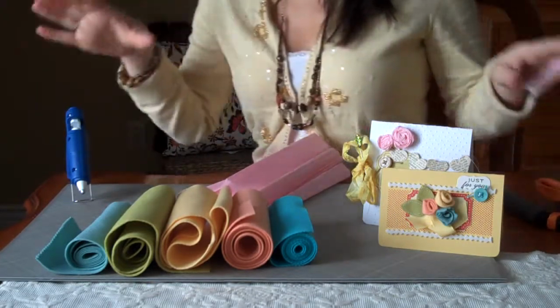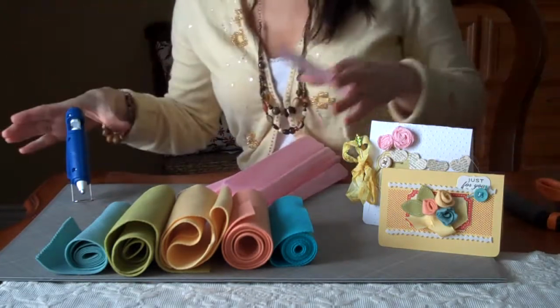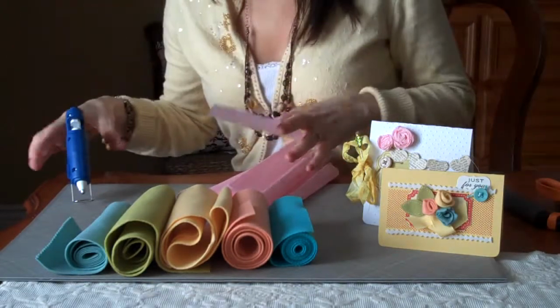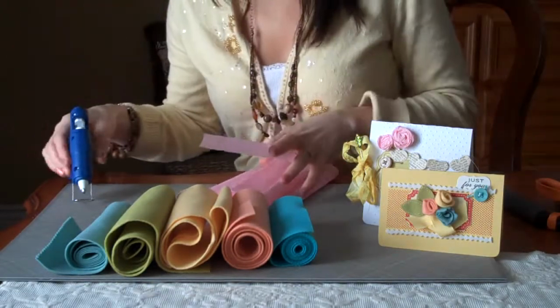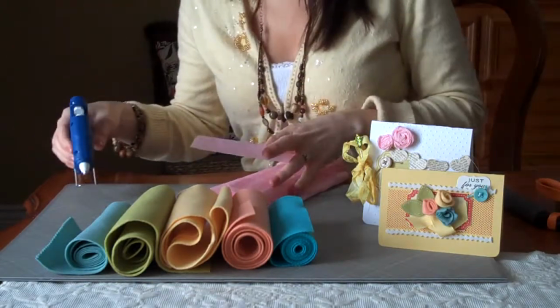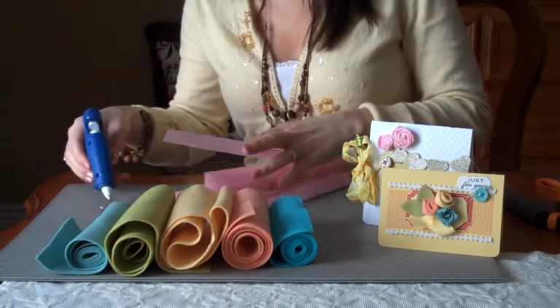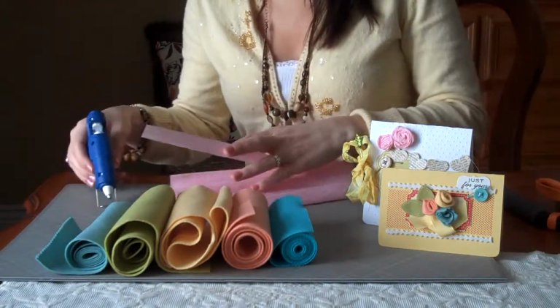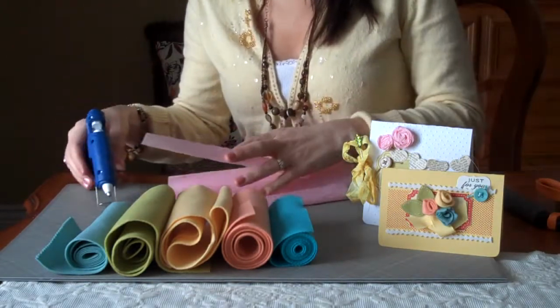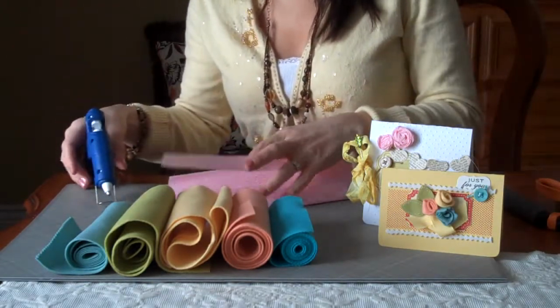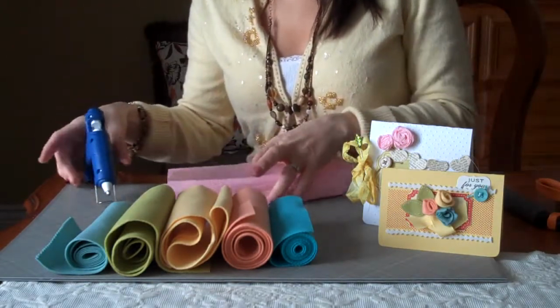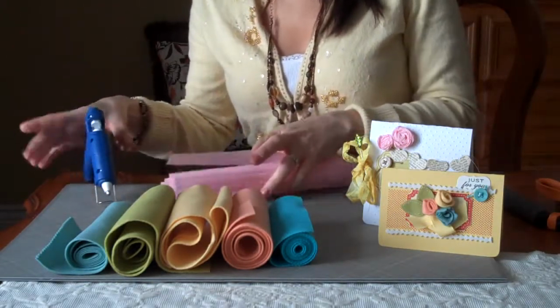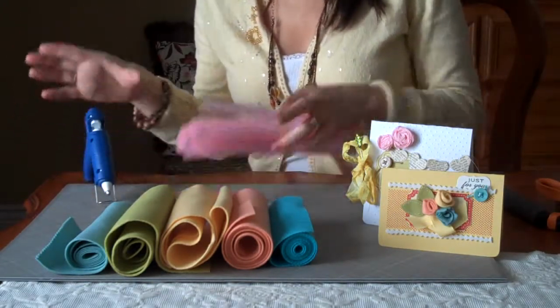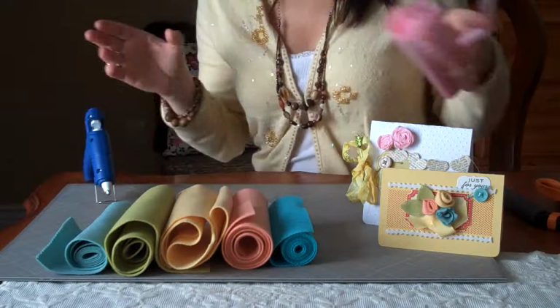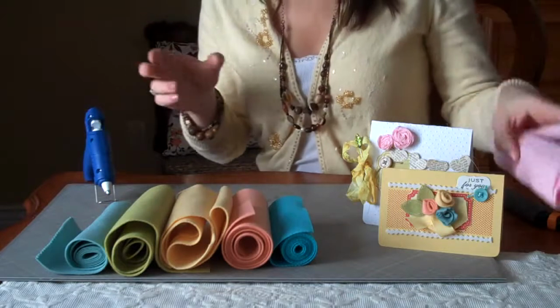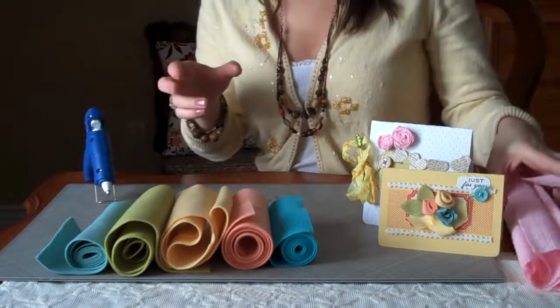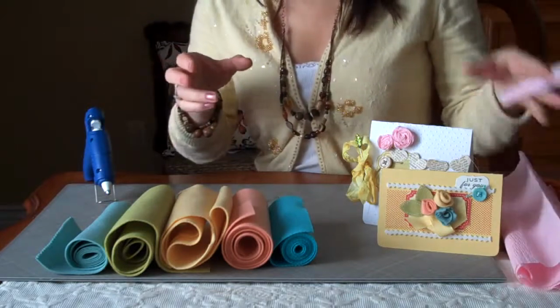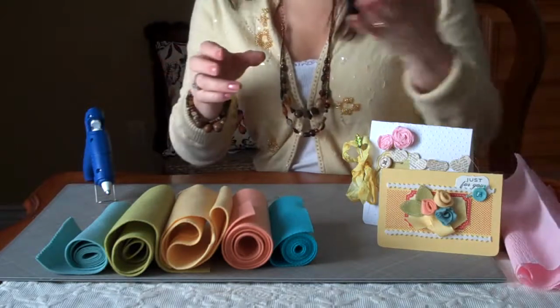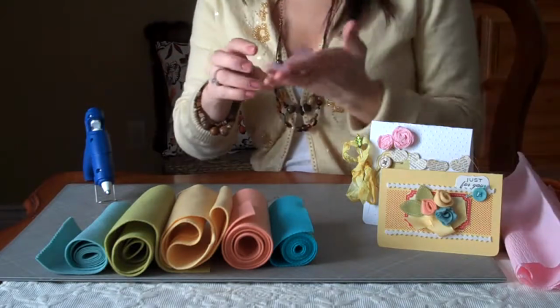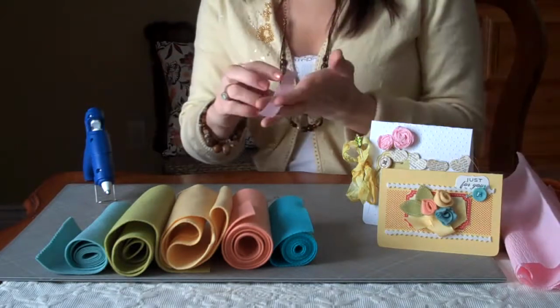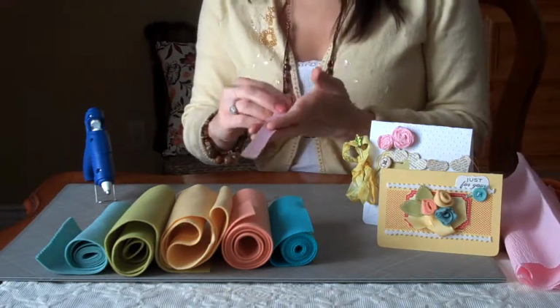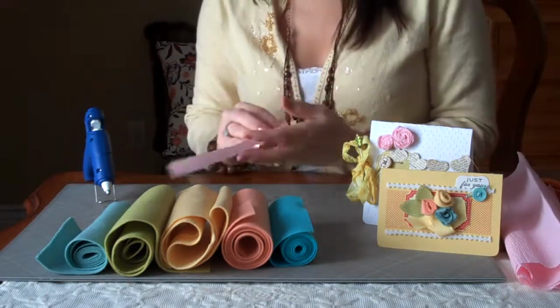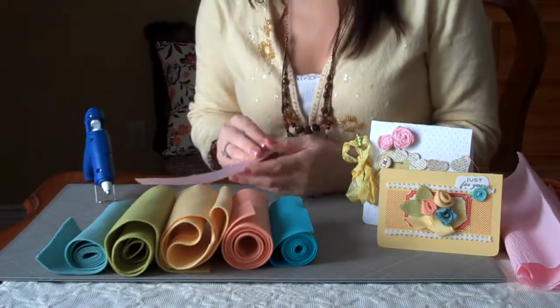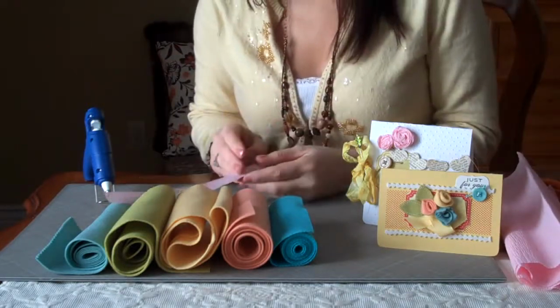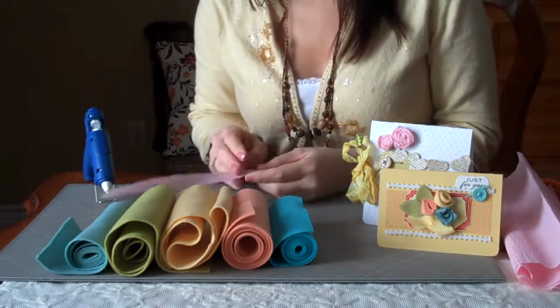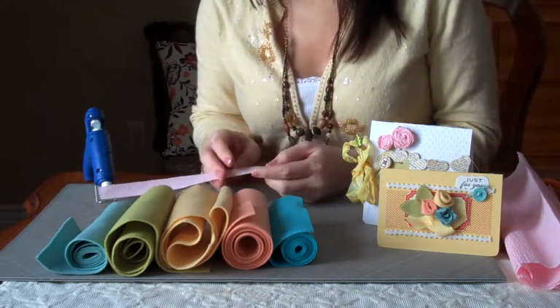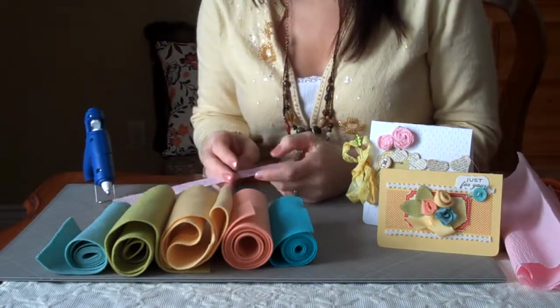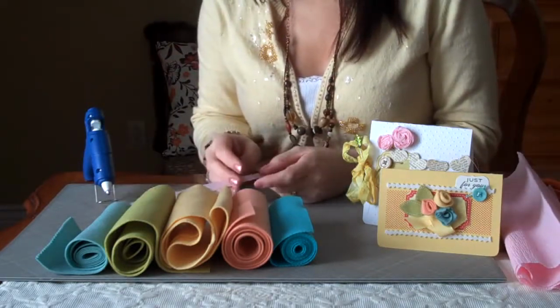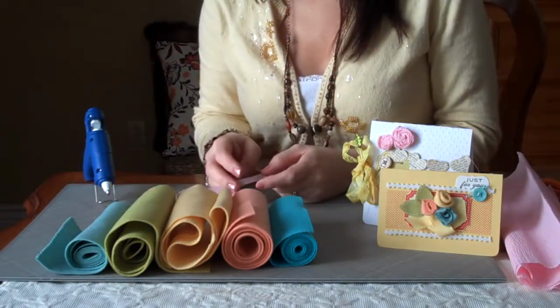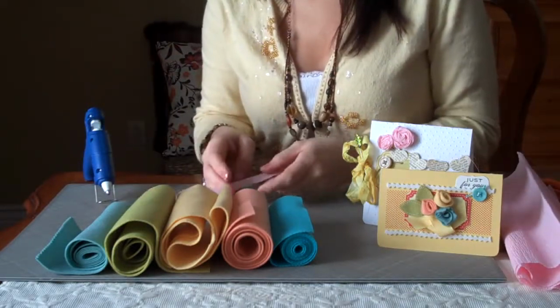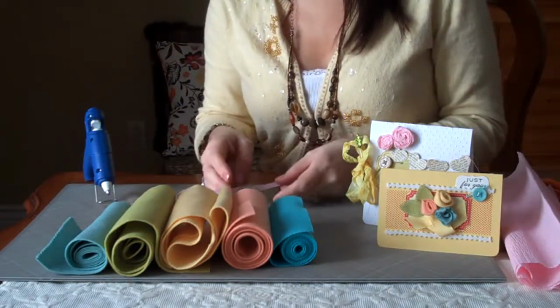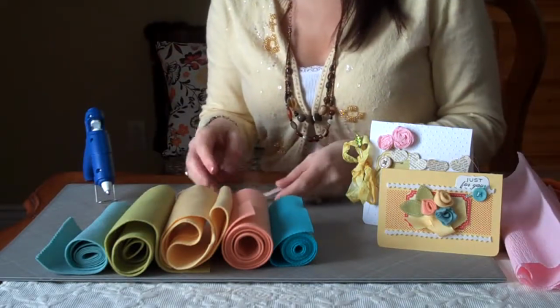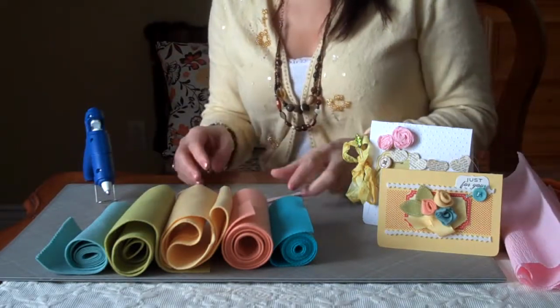And I have my hot glue gun here. This is my favorite tool for making these flowers. So let me get the camera adjusted, and I will show you up close how to make these.